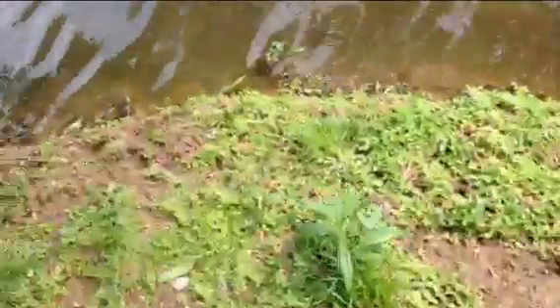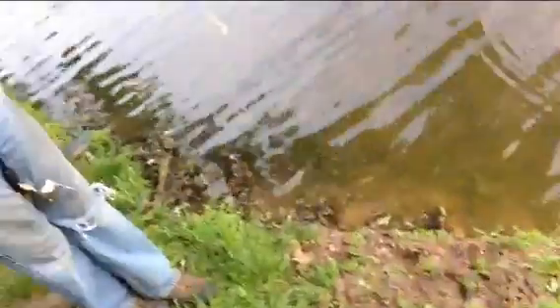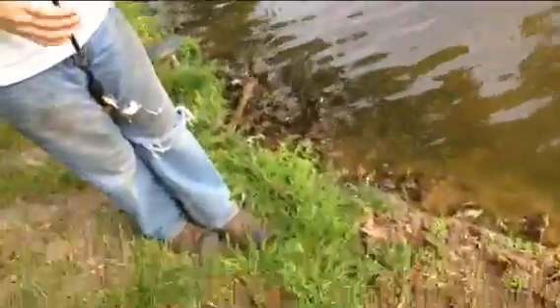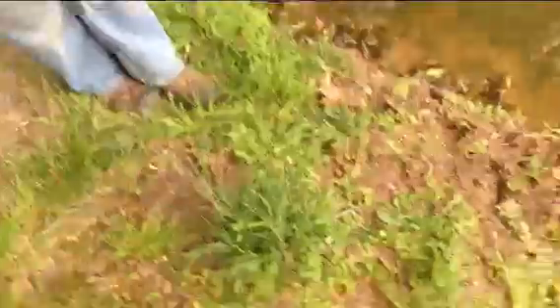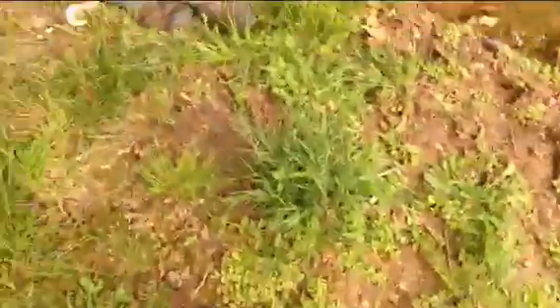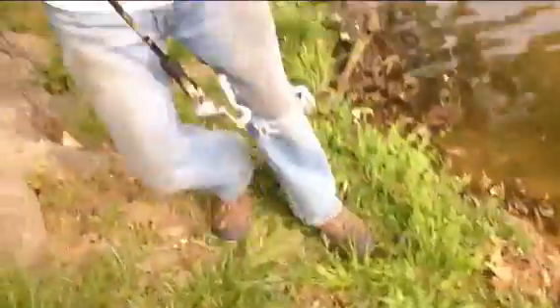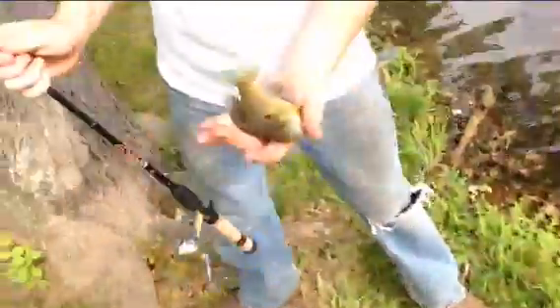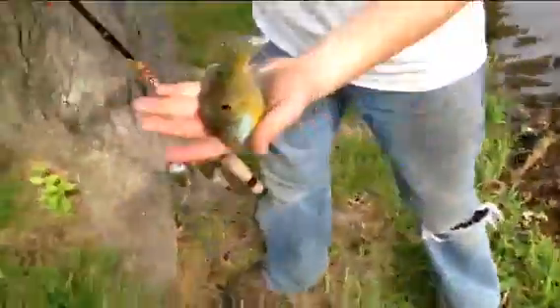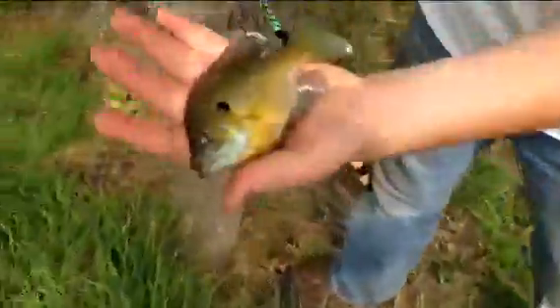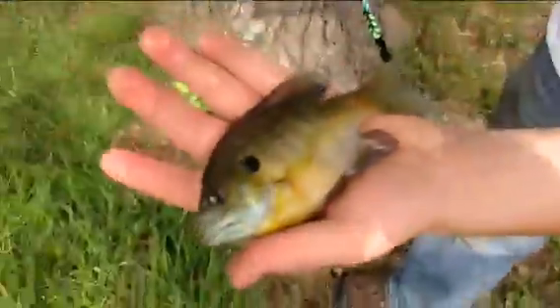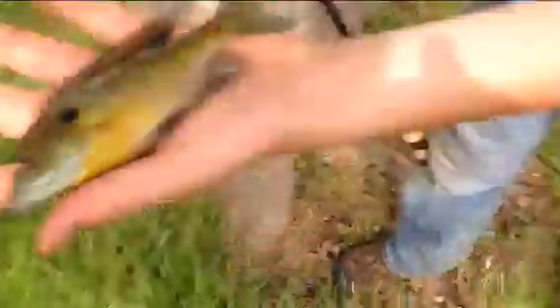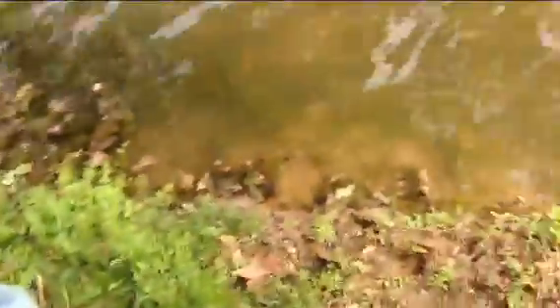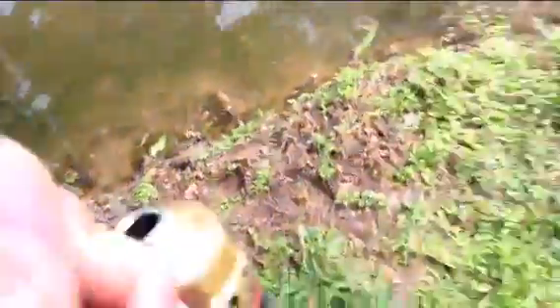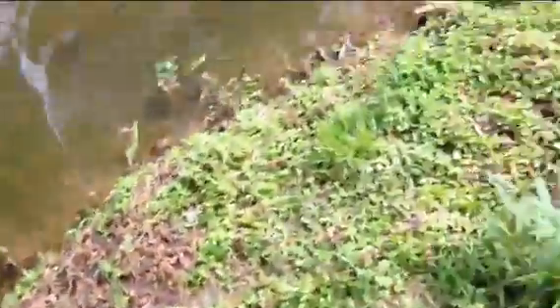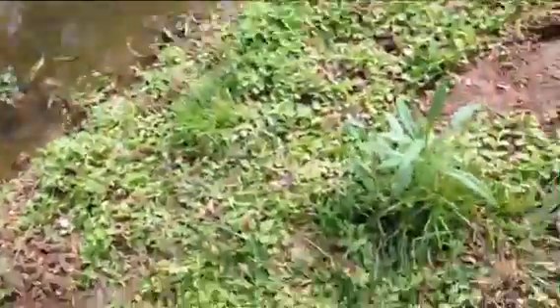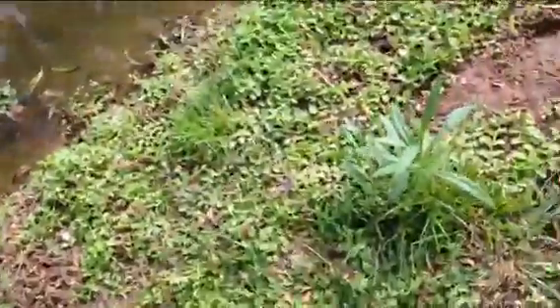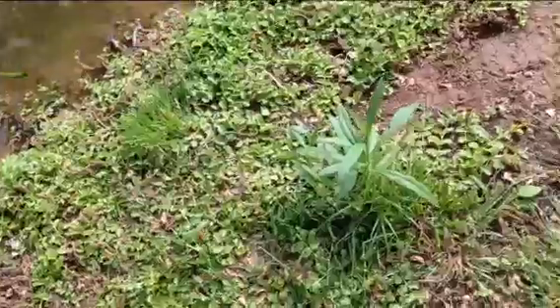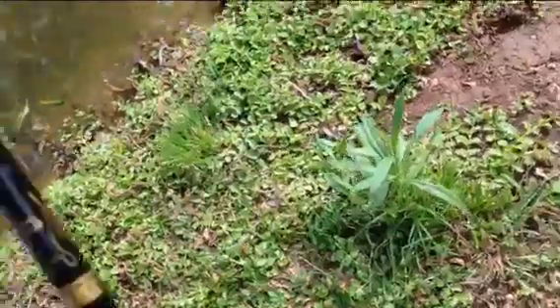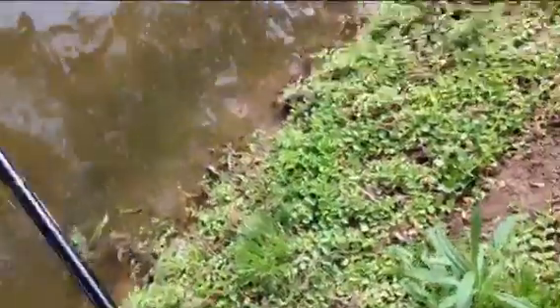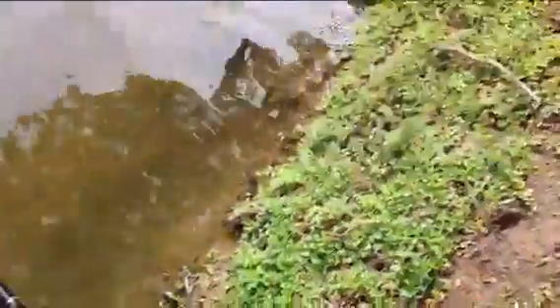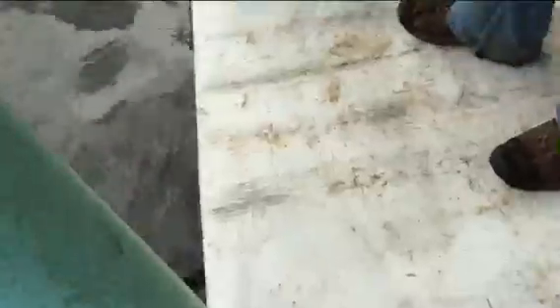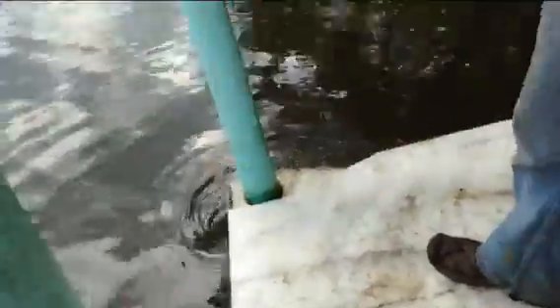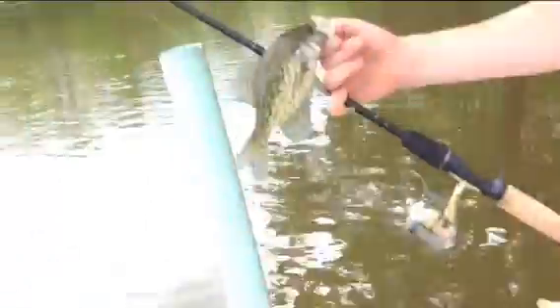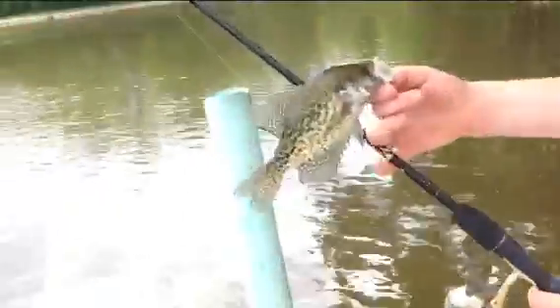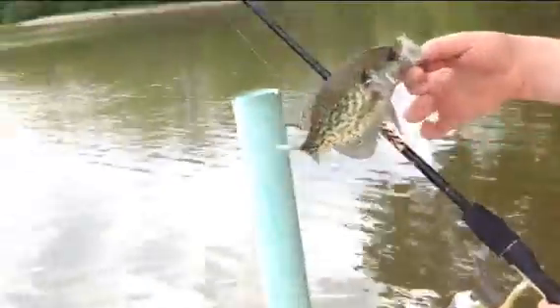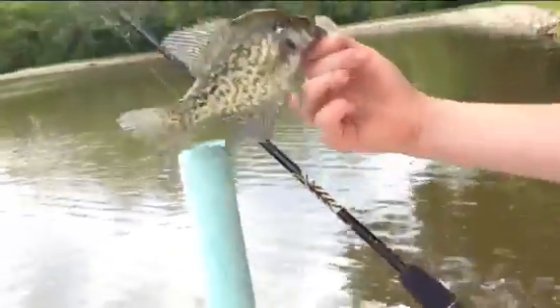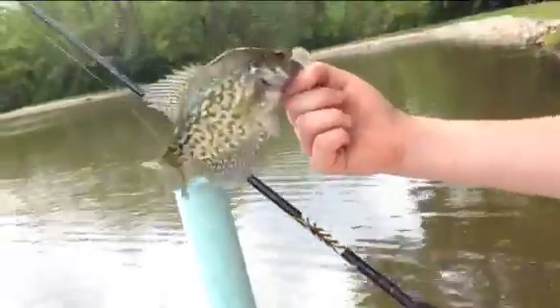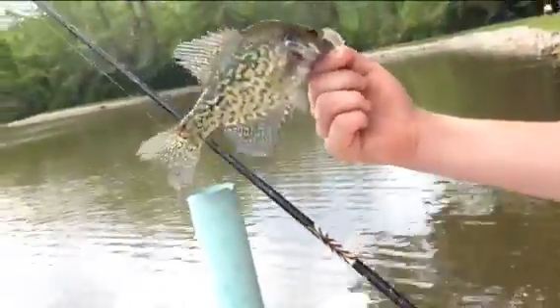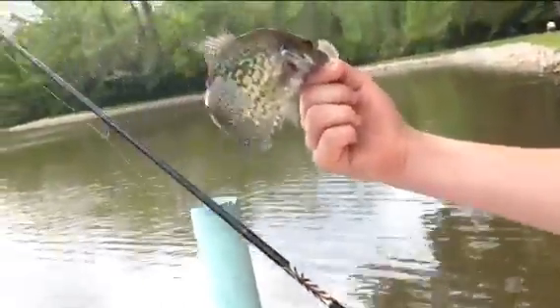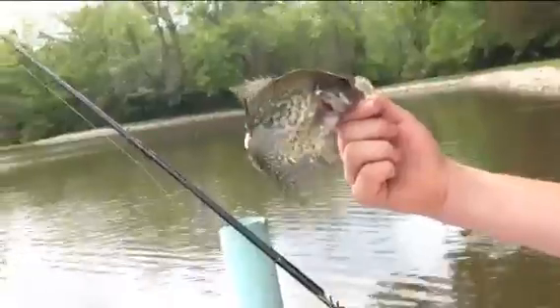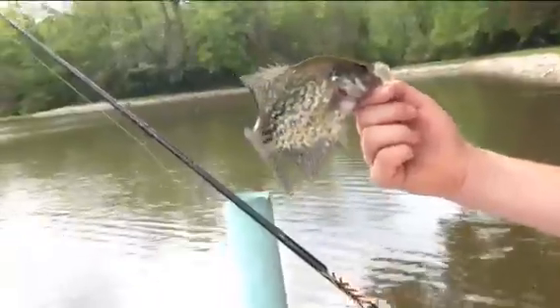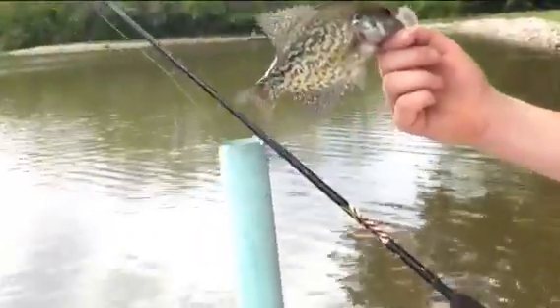Alright guys, he just caught a really cool looking bluegill. I just had a bite from probably a bluegill or something. They have a really funny color. A little crappie, probably 6 to 8 inches maybe.